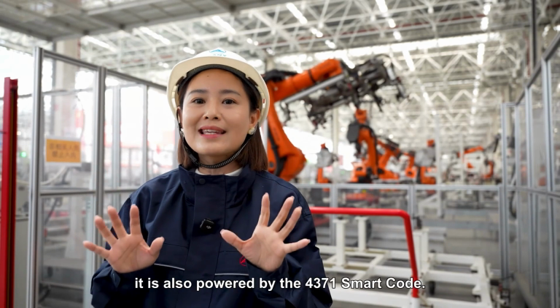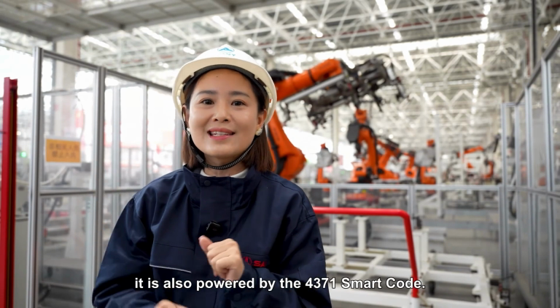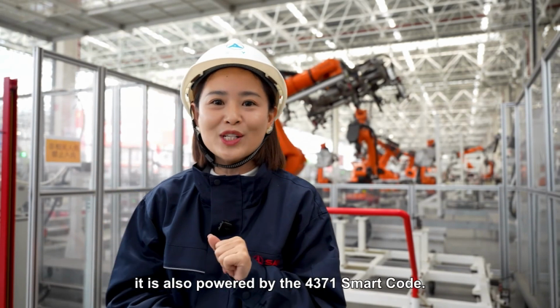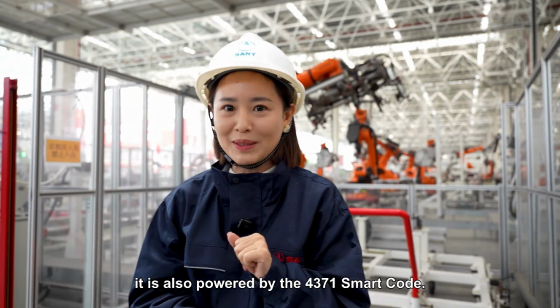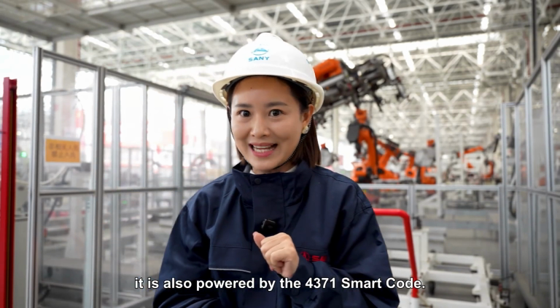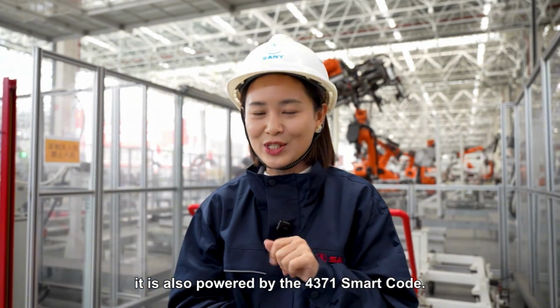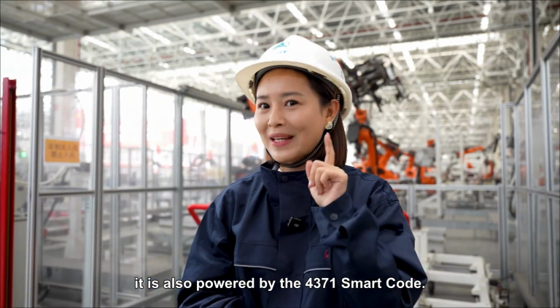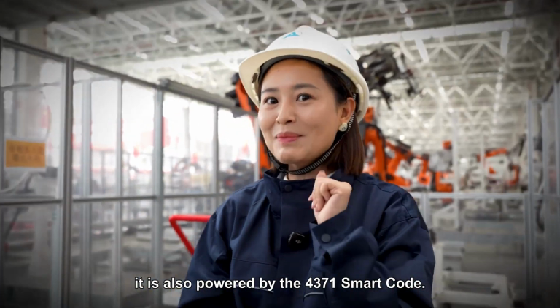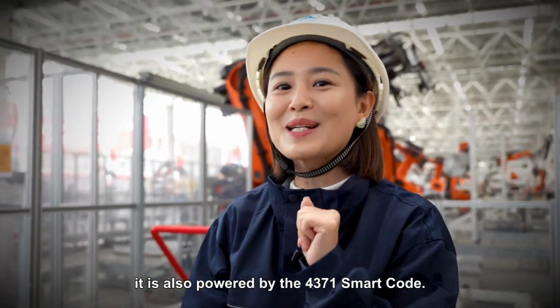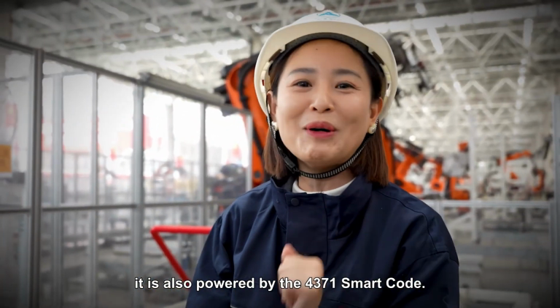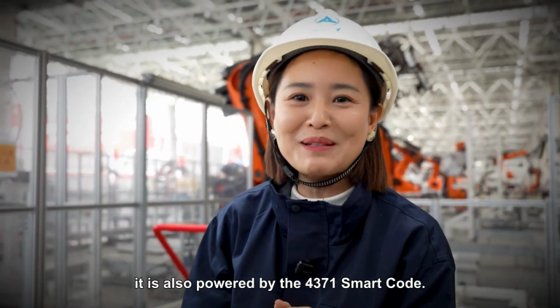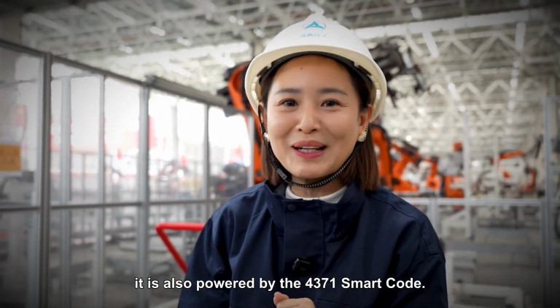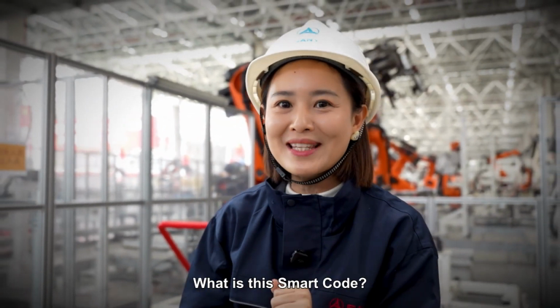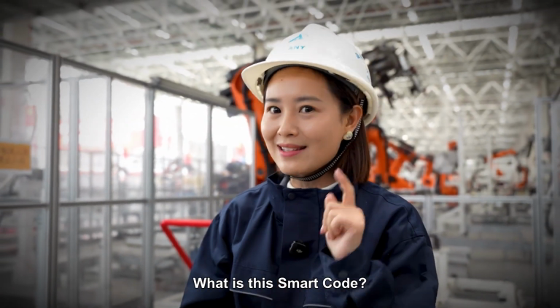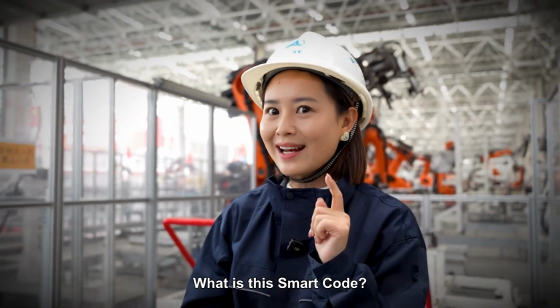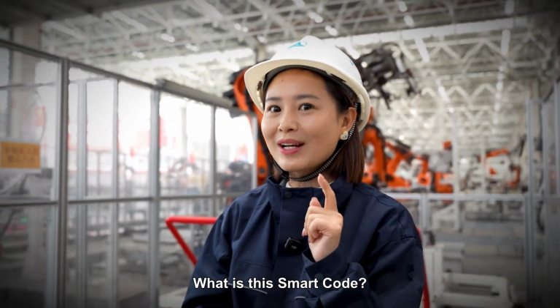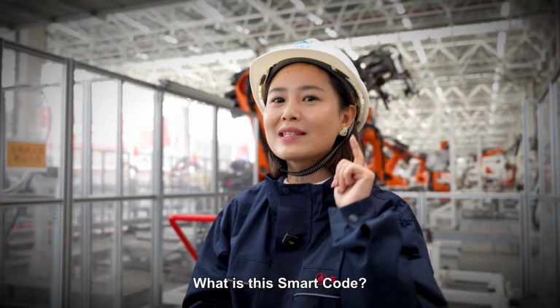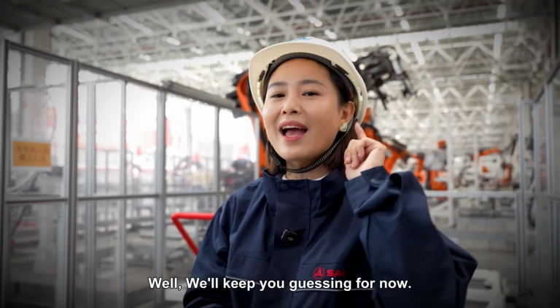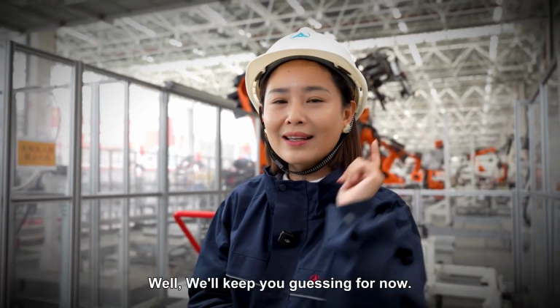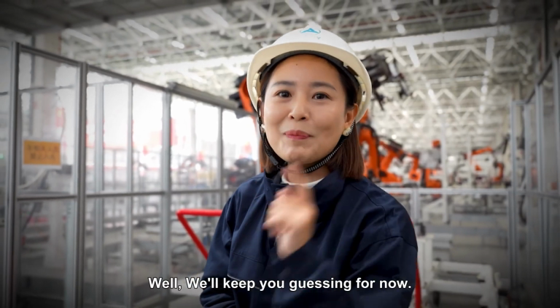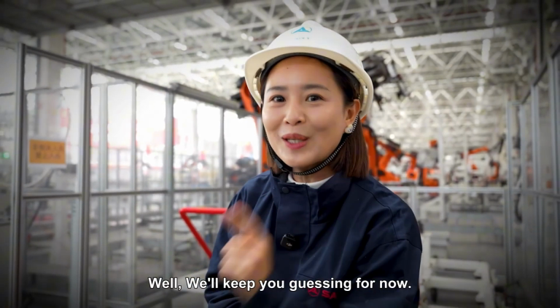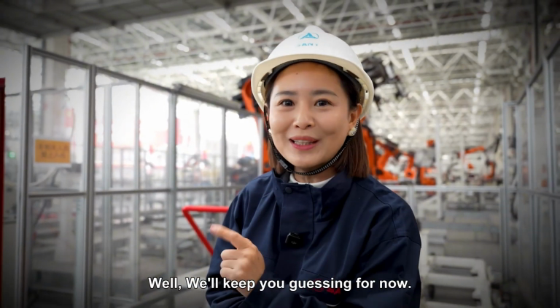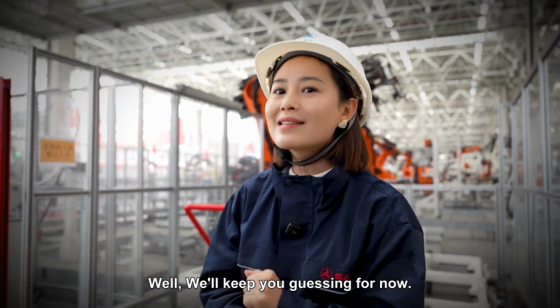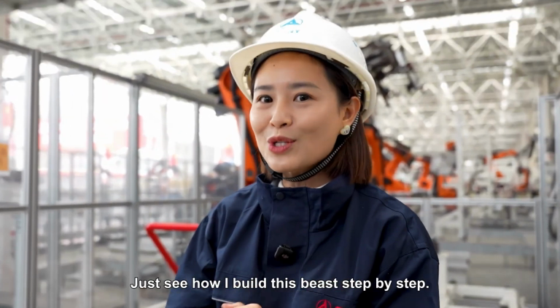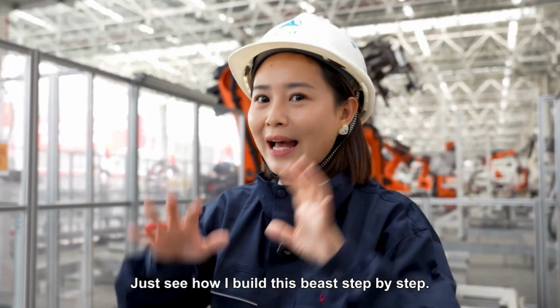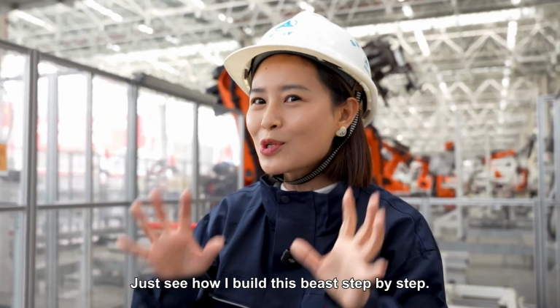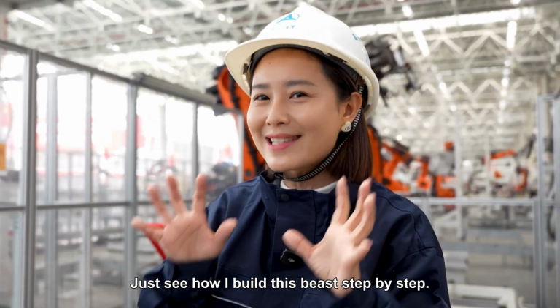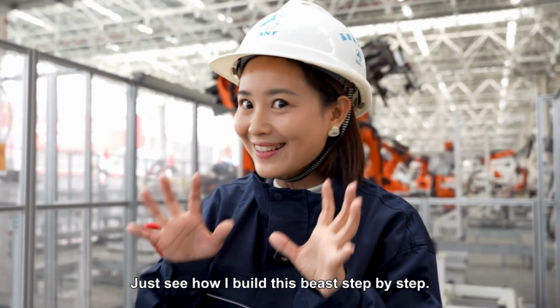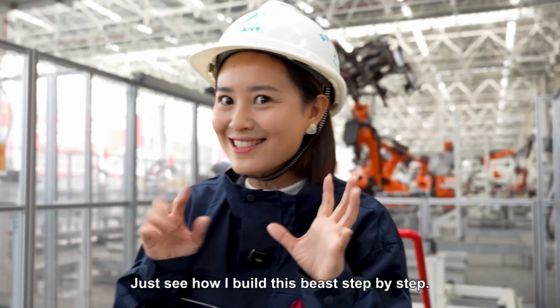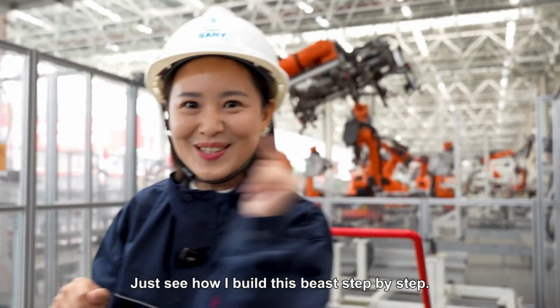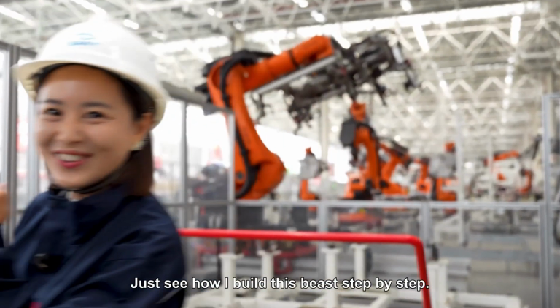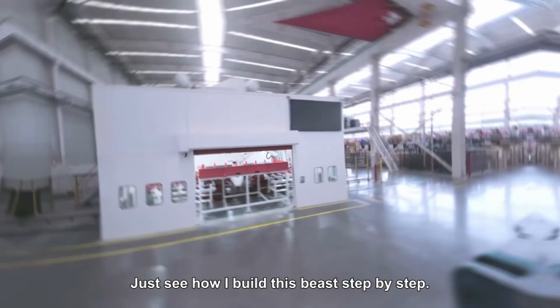It is also powered by the 4,371 smart code. What is this smart code? Well, we'll keep you guessing for now. Just see how I build this beast step-by-step.